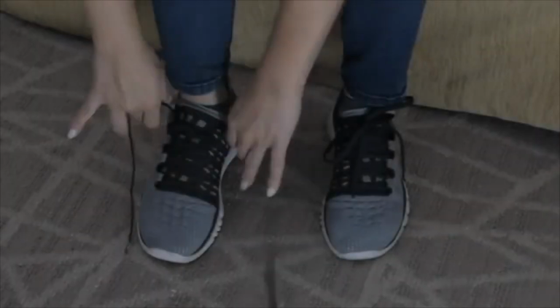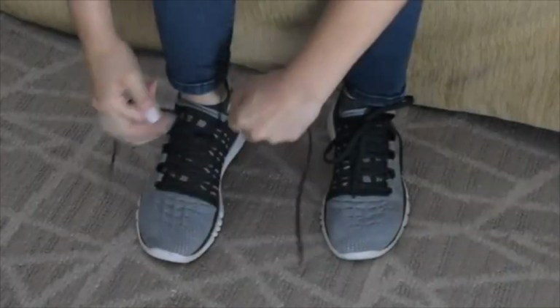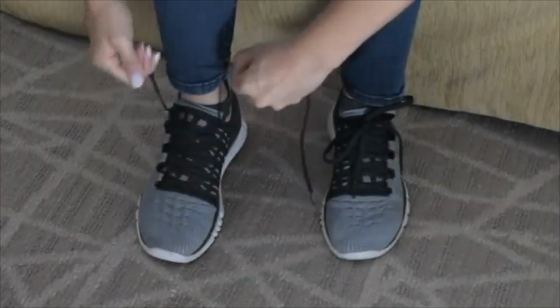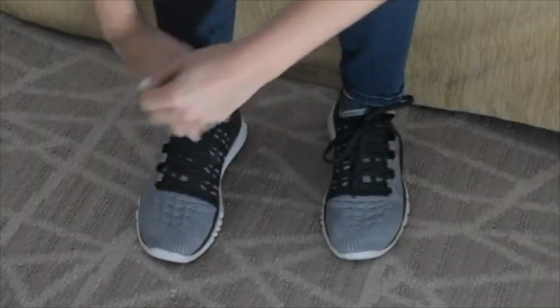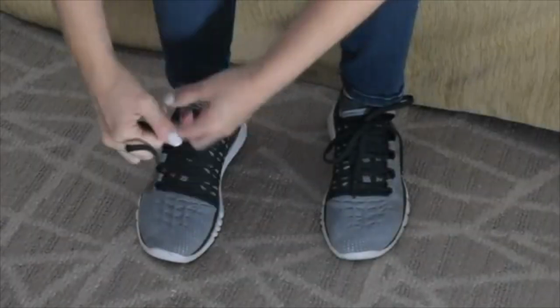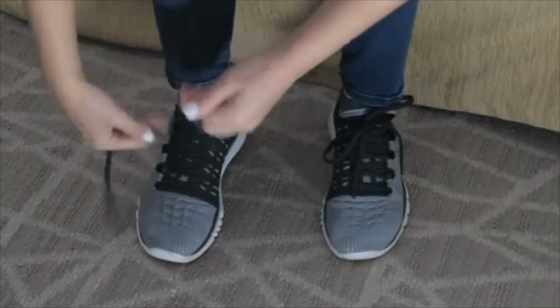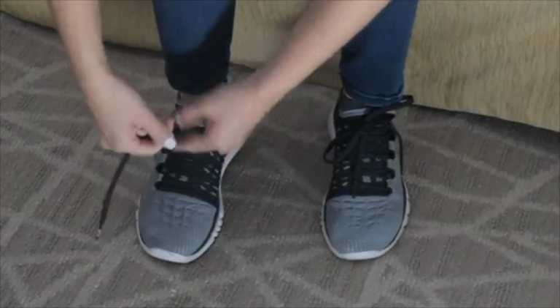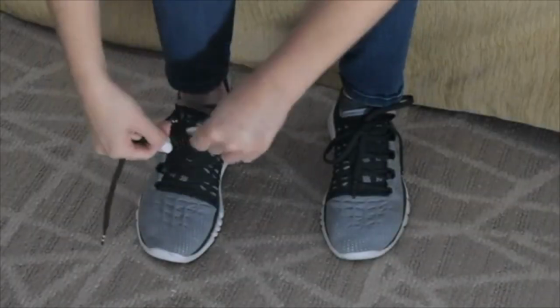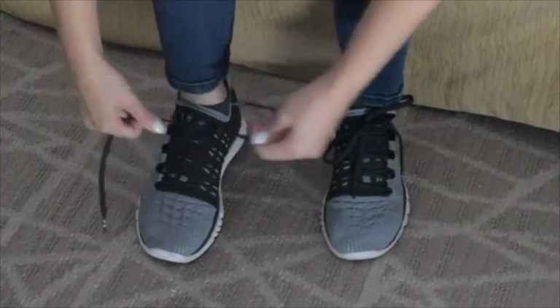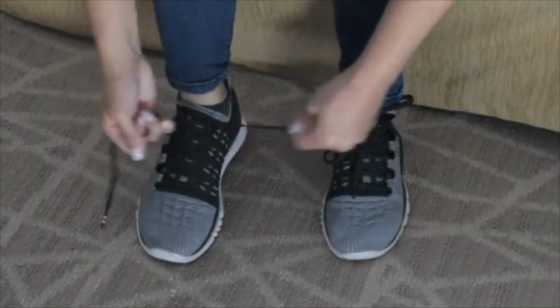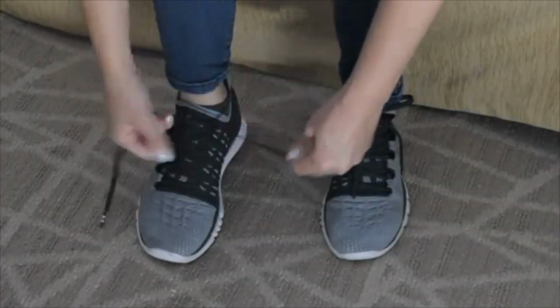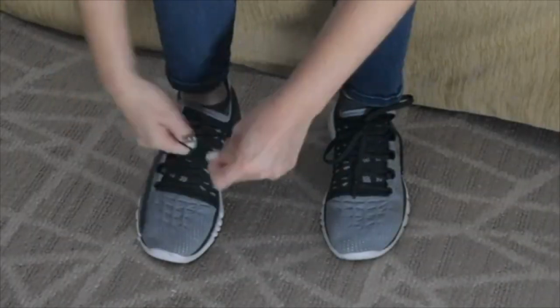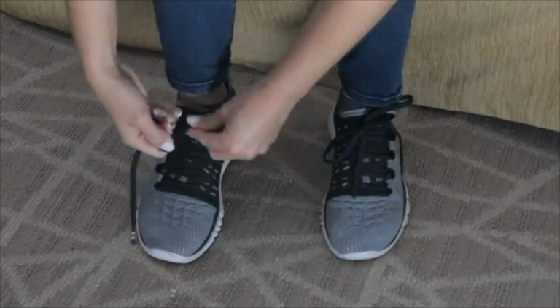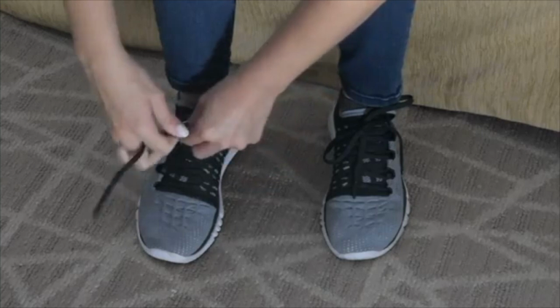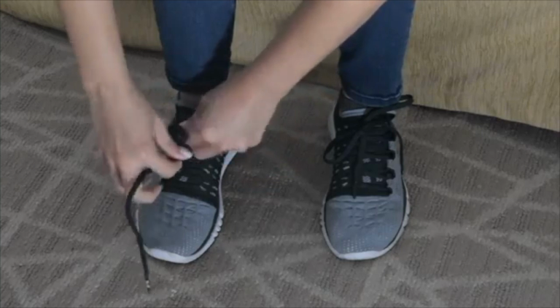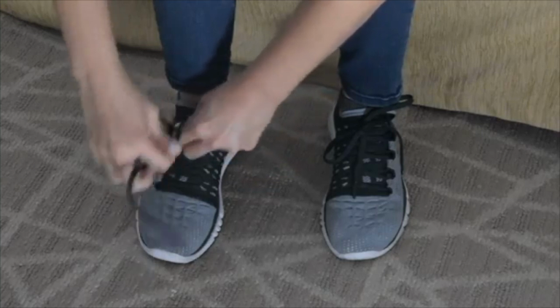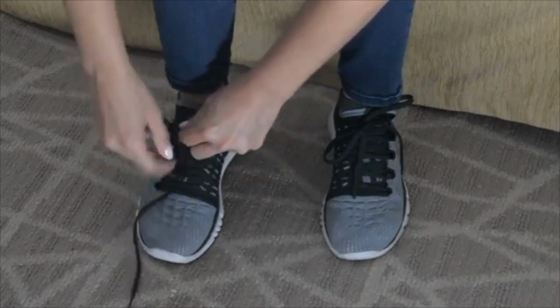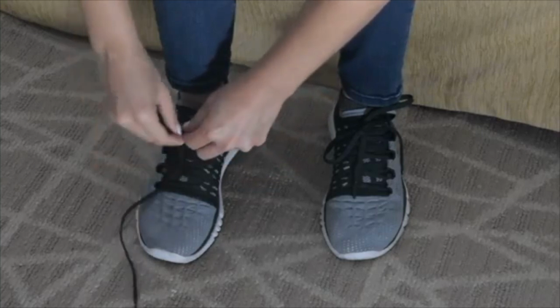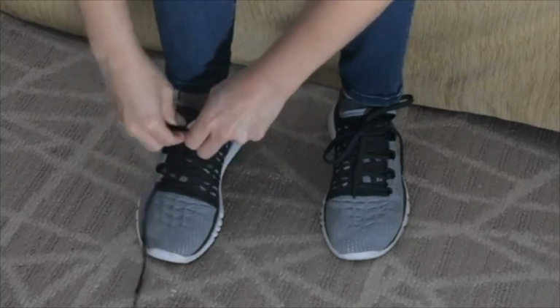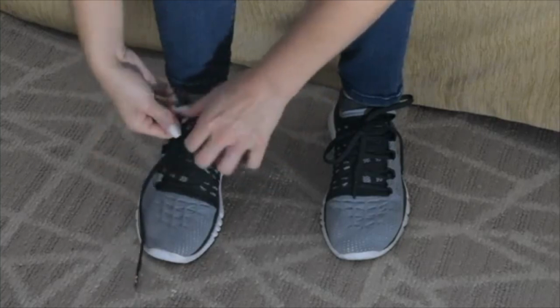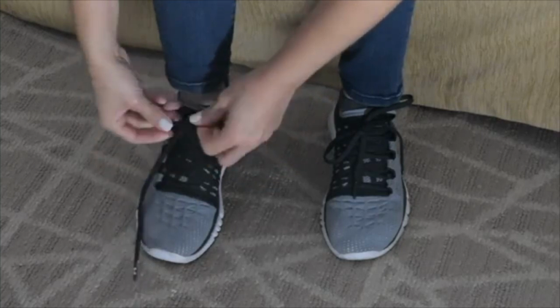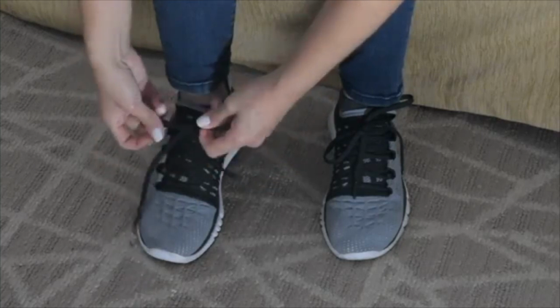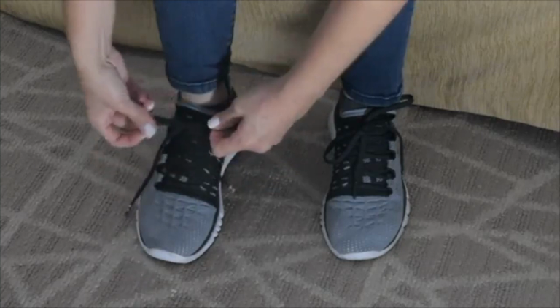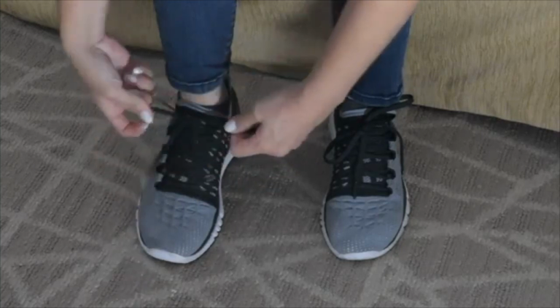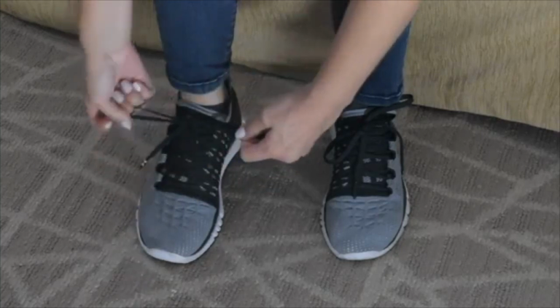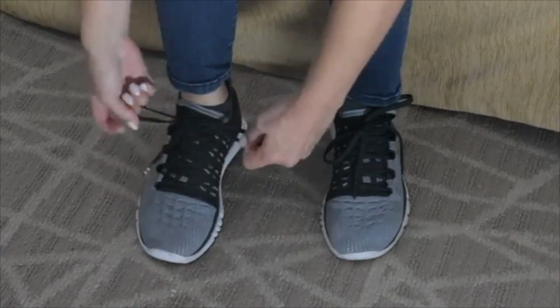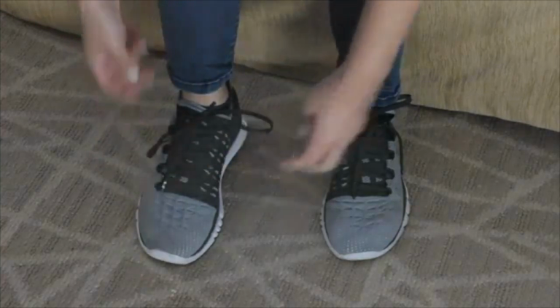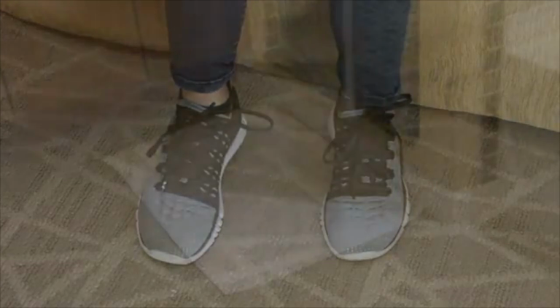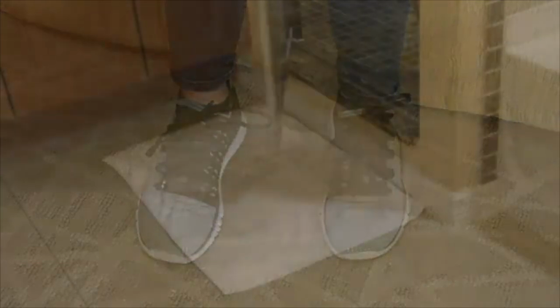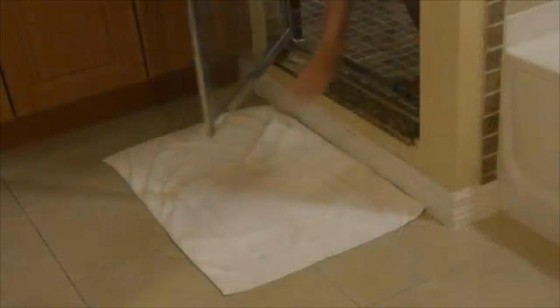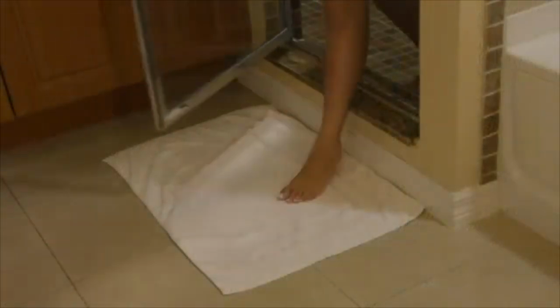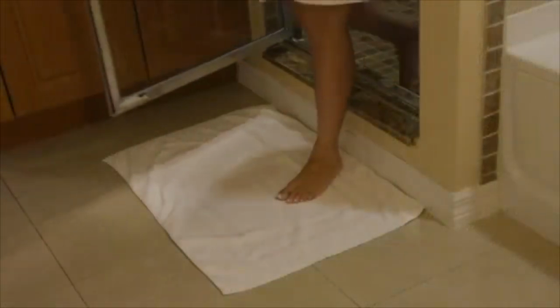Leaving moisture between our toes may cause foot odor and sometimes leads to fungal infections like athlete's foot. Help prevent this with My Pampered Feet Towel.